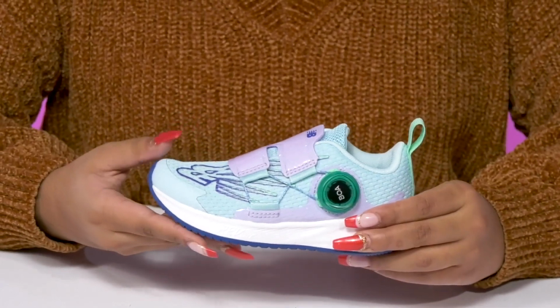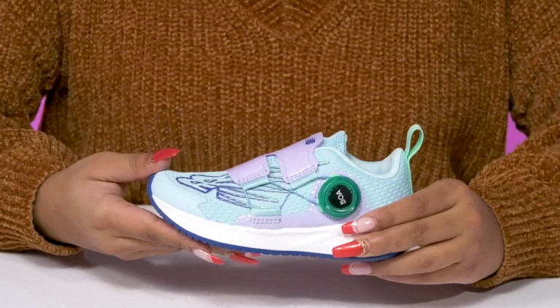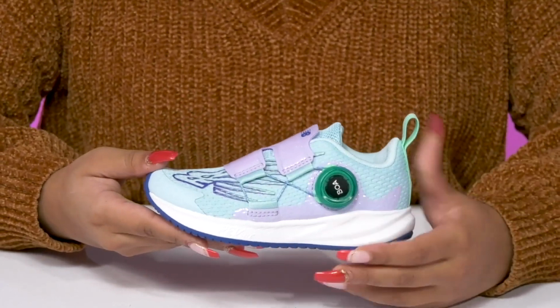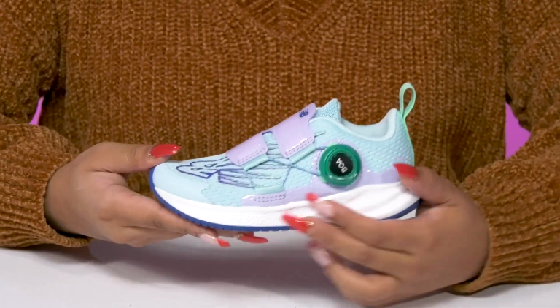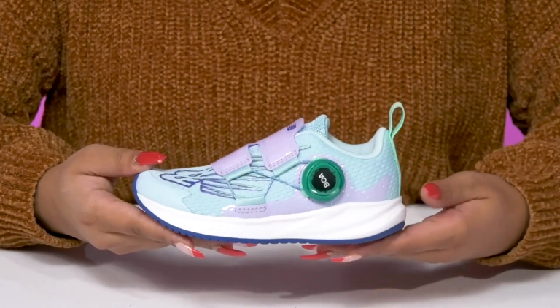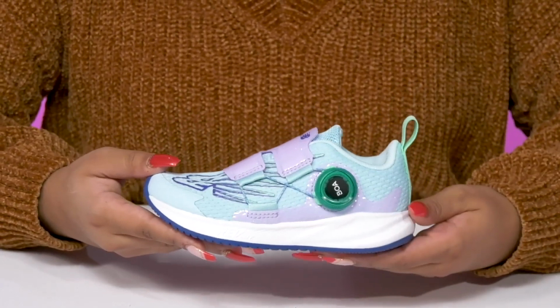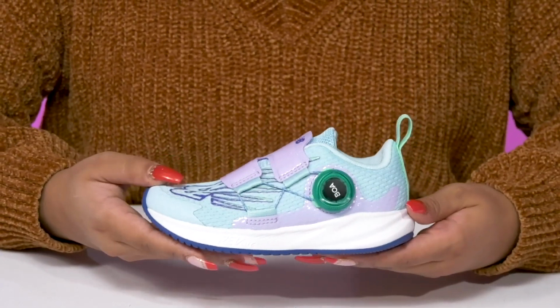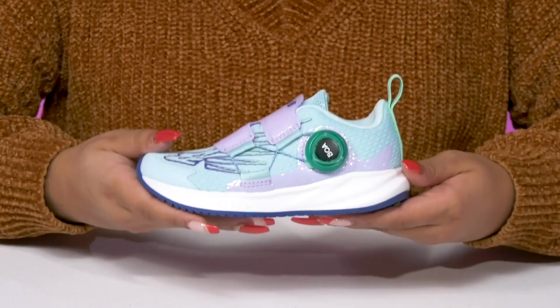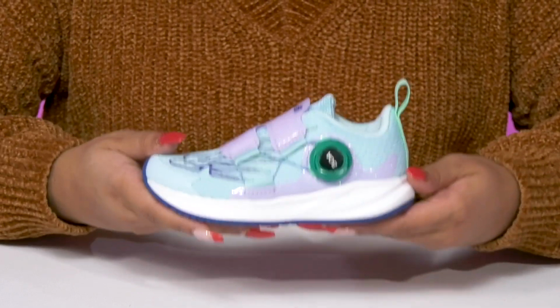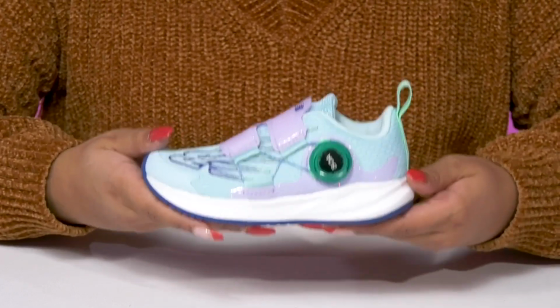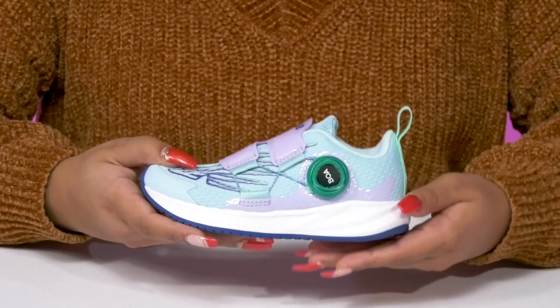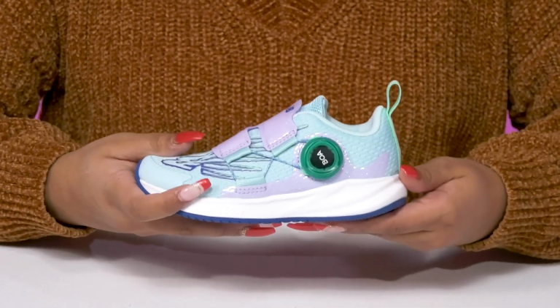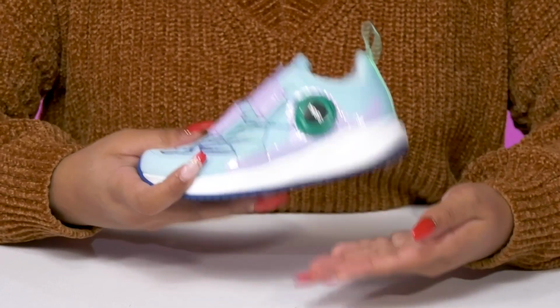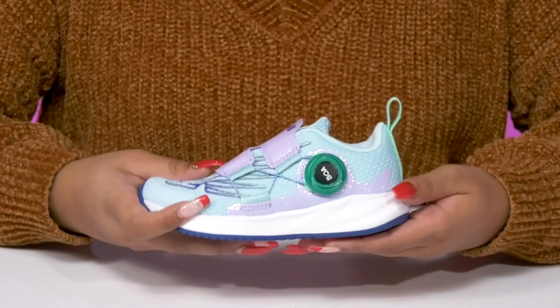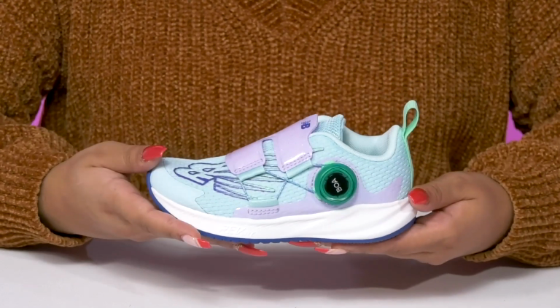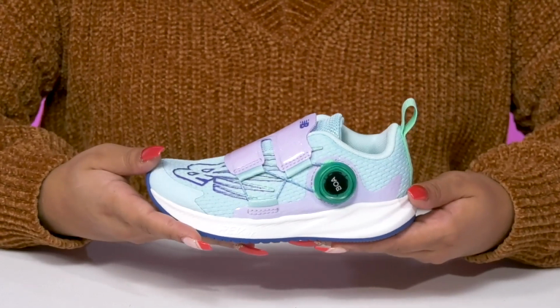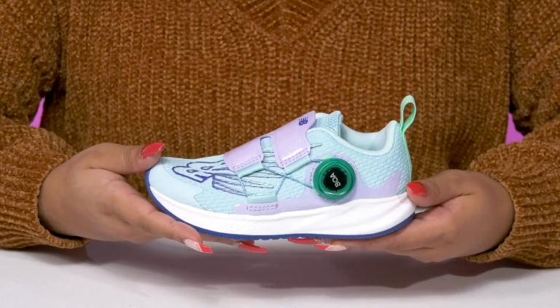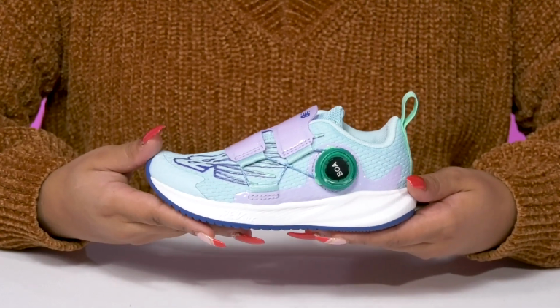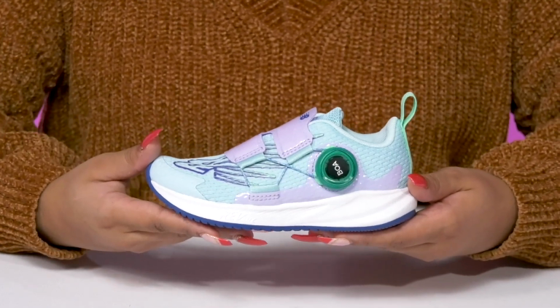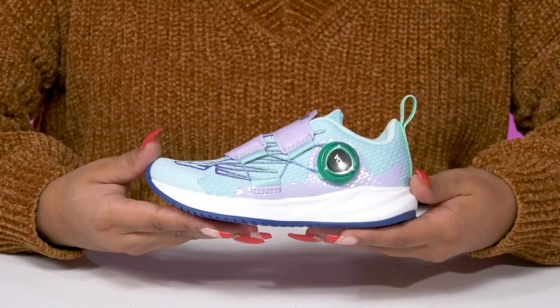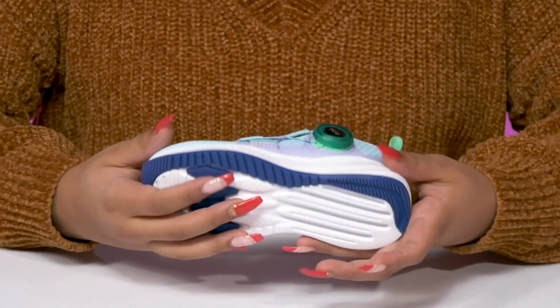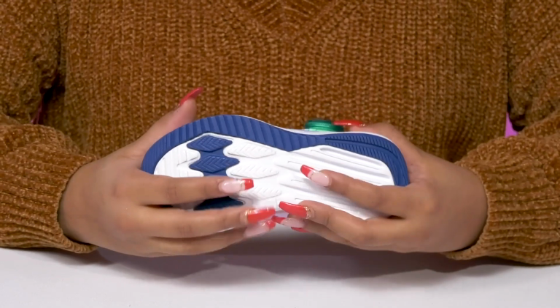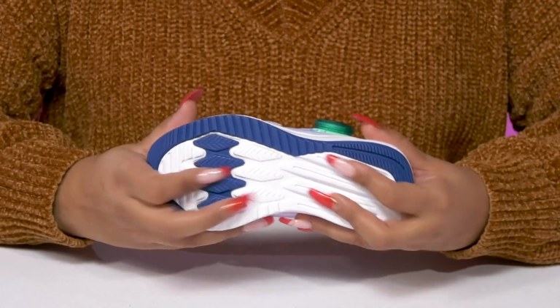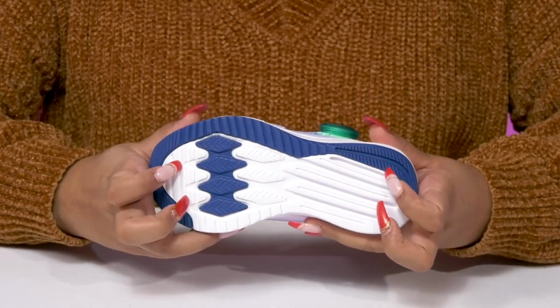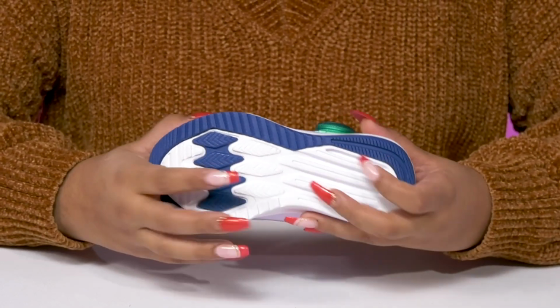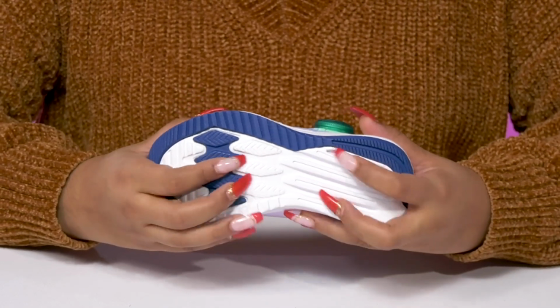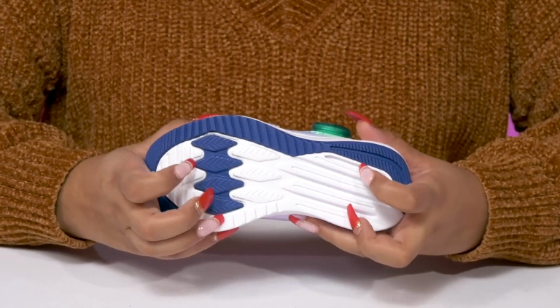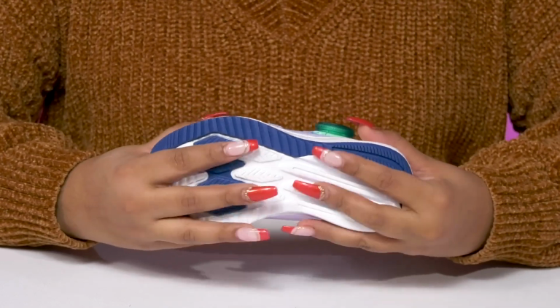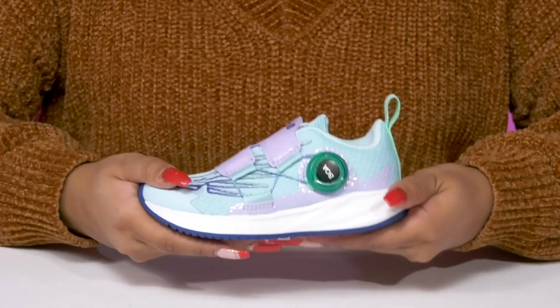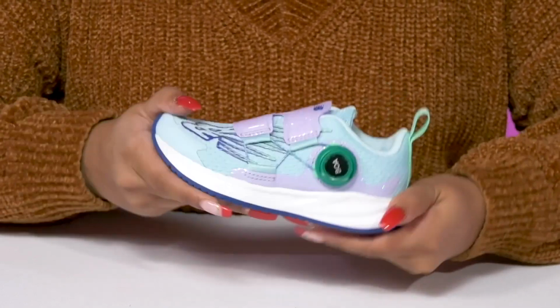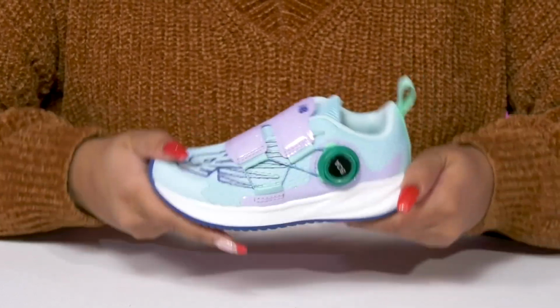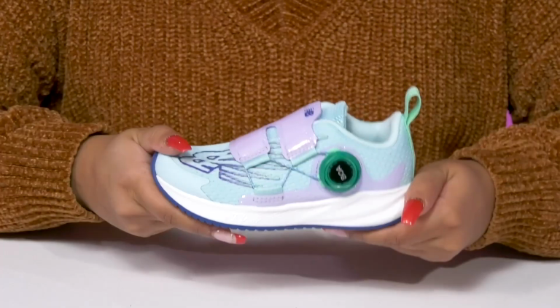They'll absolutely adore this Revlite midsole that gives them a lightweight feel while also adding a ton of cushioning and energy rebound. They'll notice that there is a rubber outsole with pods giving them some extra grip and comfort as they strut along.